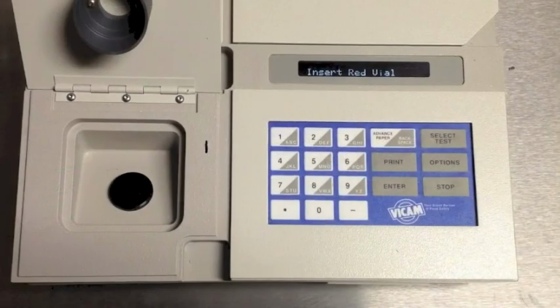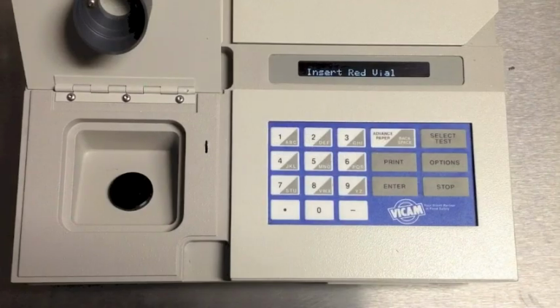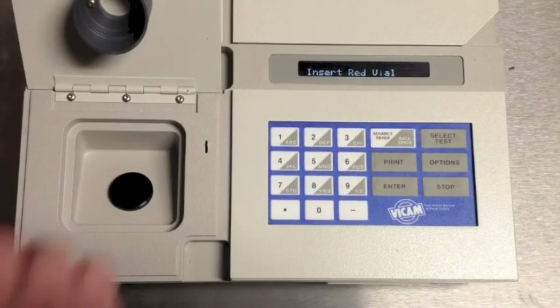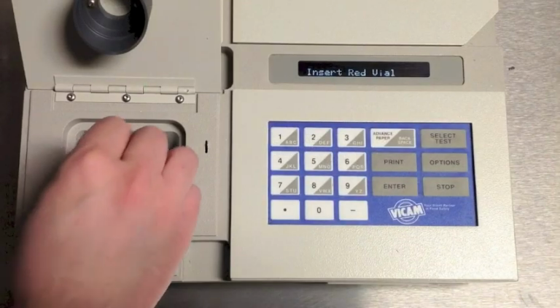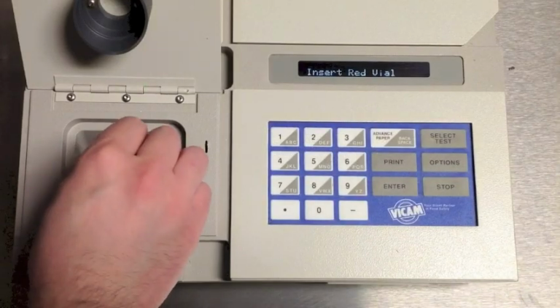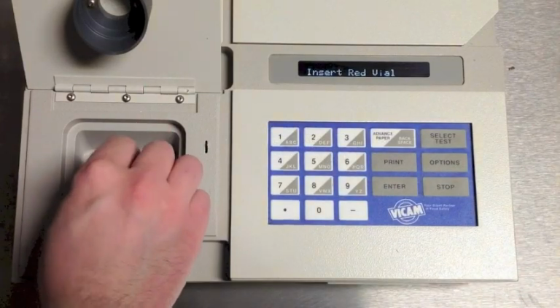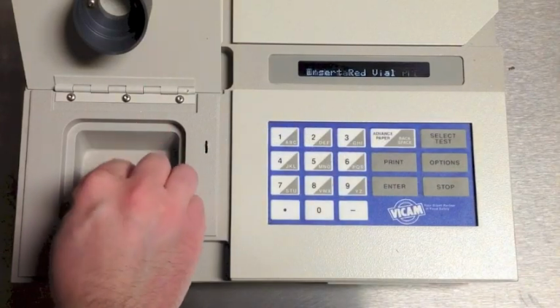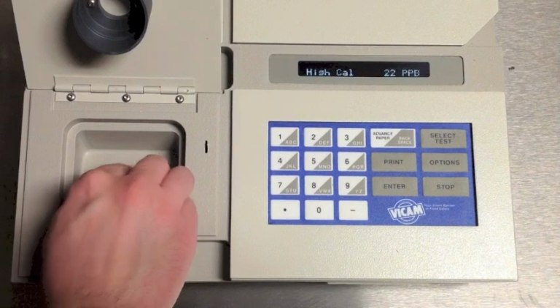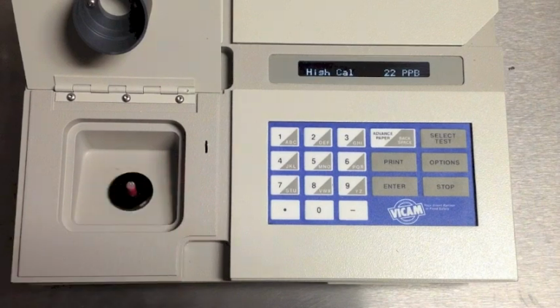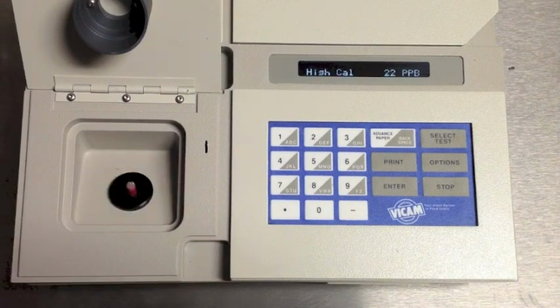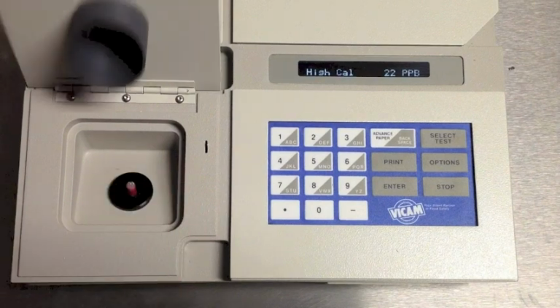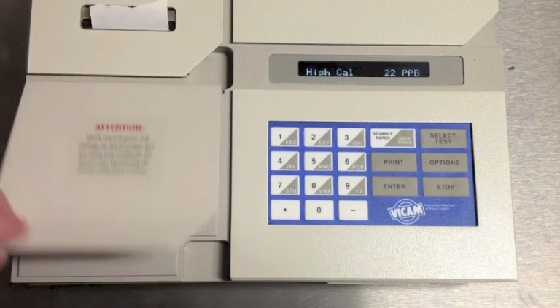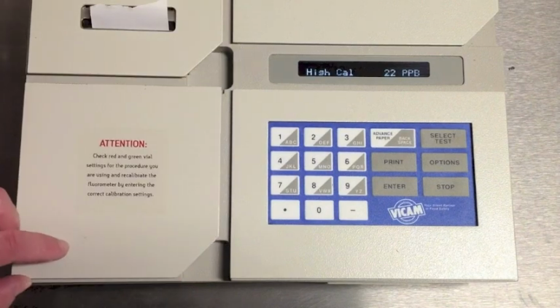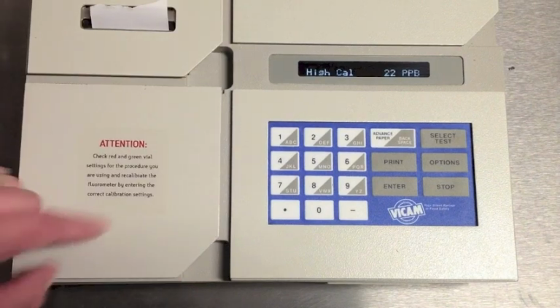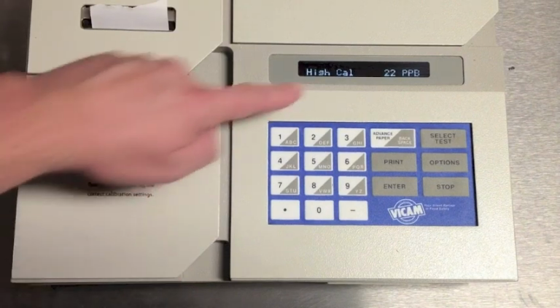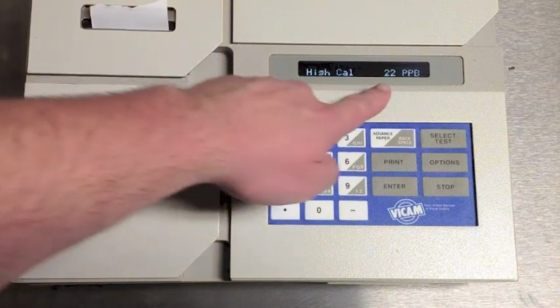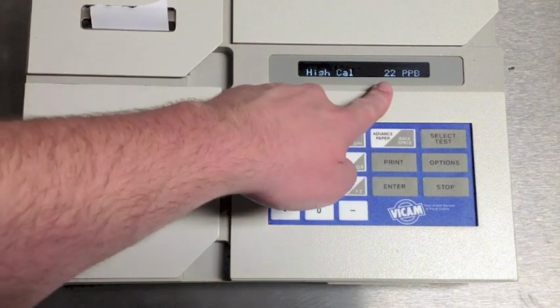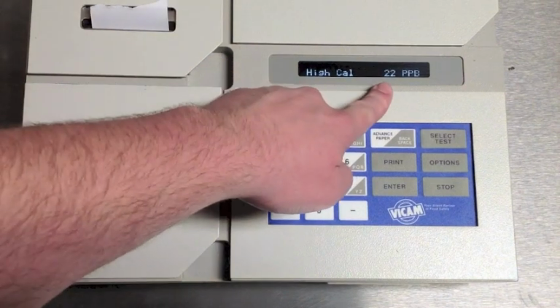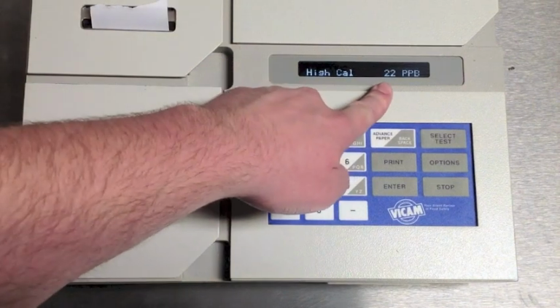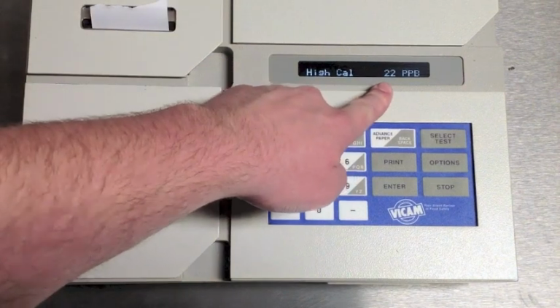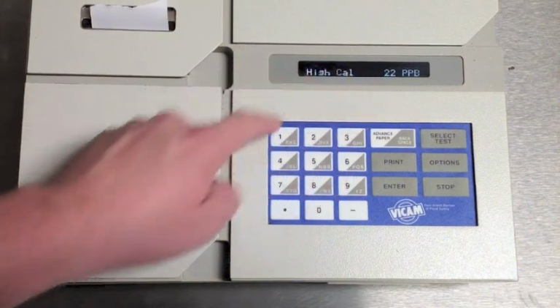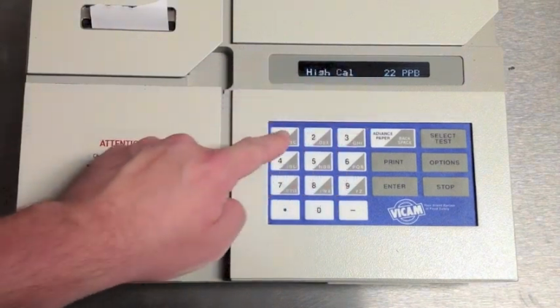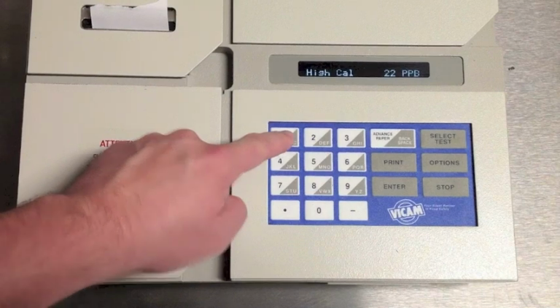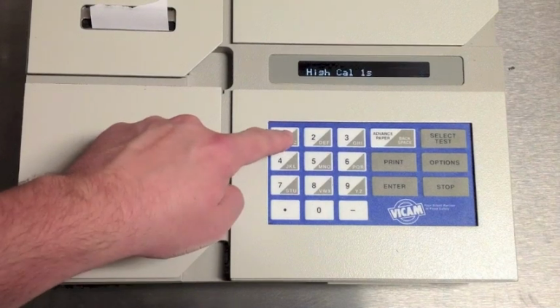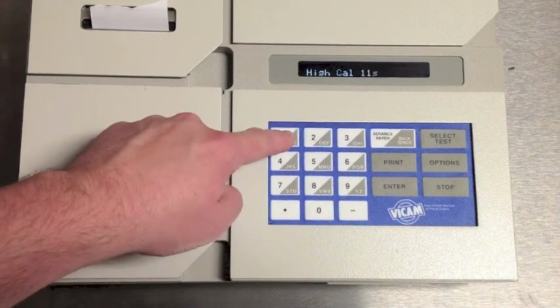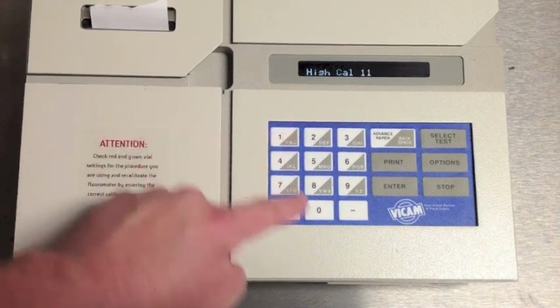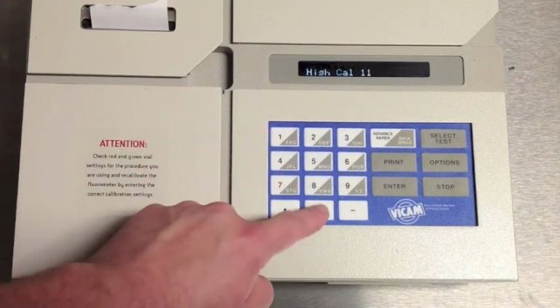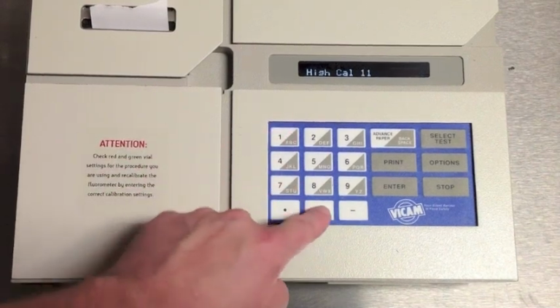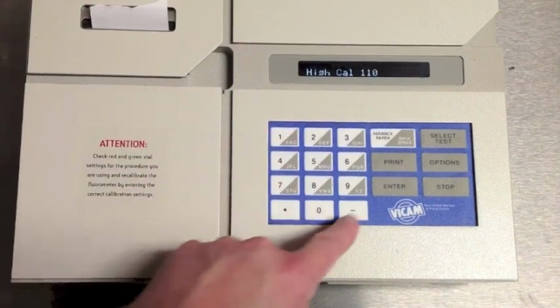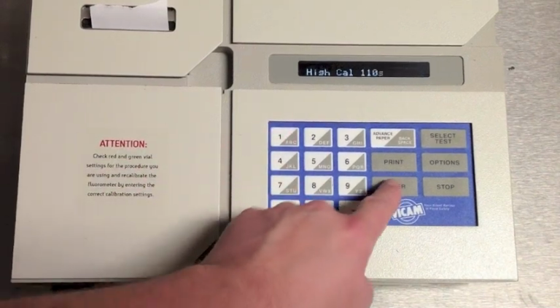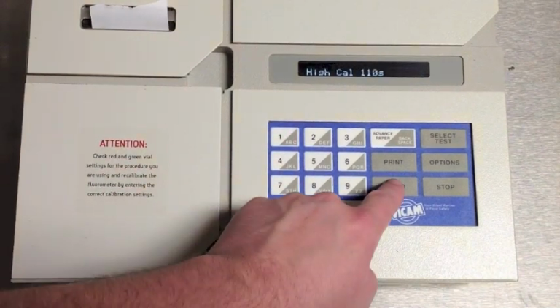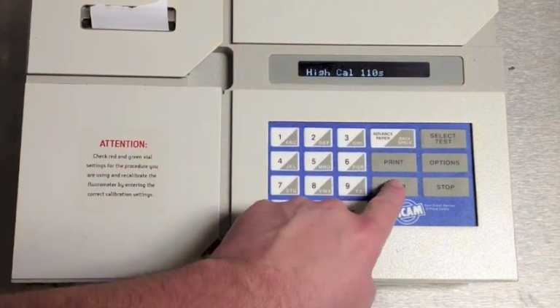Insert the red vial. The unit will prompt for the calibration settings. Using your procedure sheet, set the appropriate number and press Enter. The unit will then take a reading.